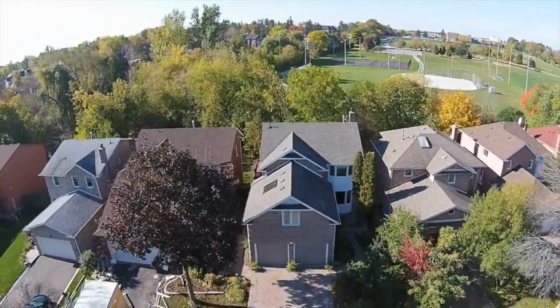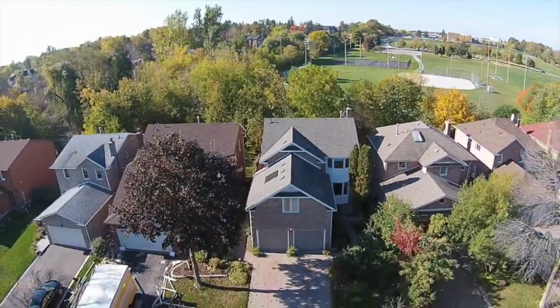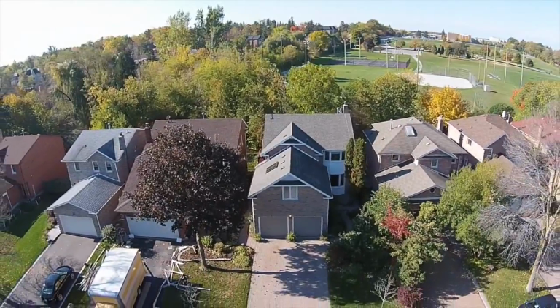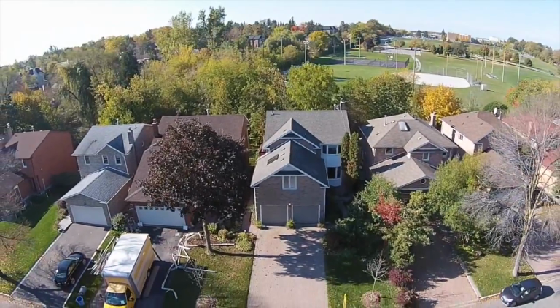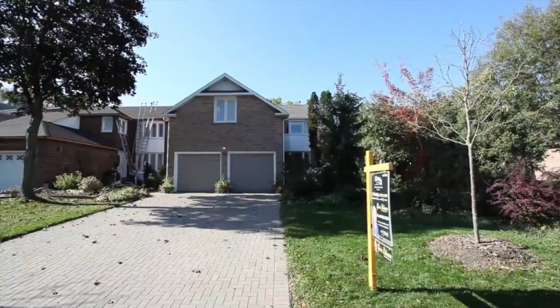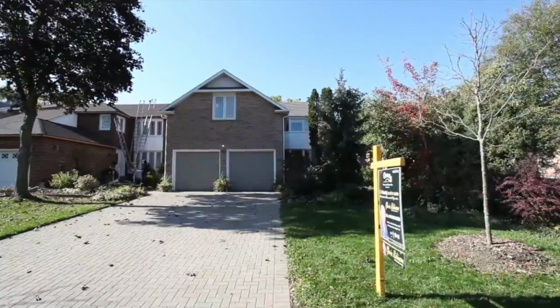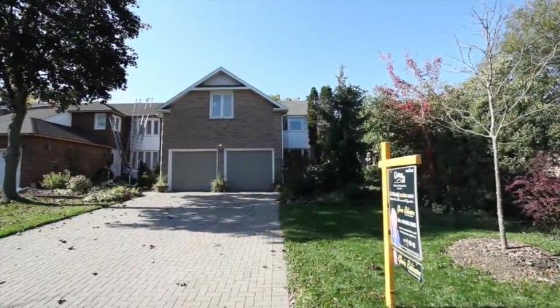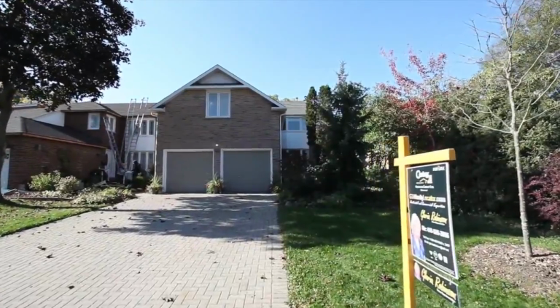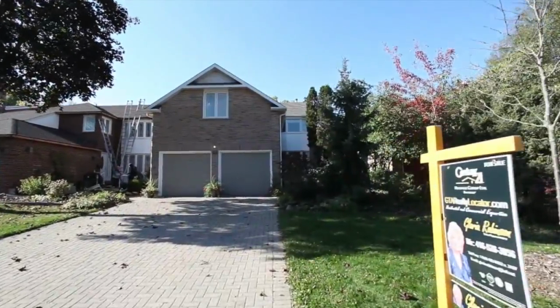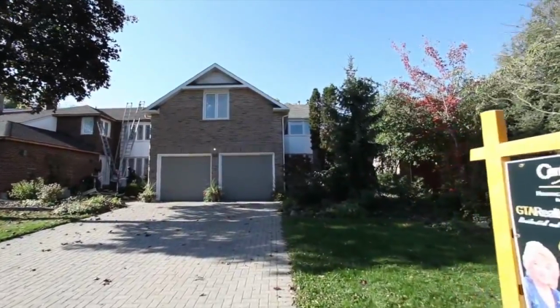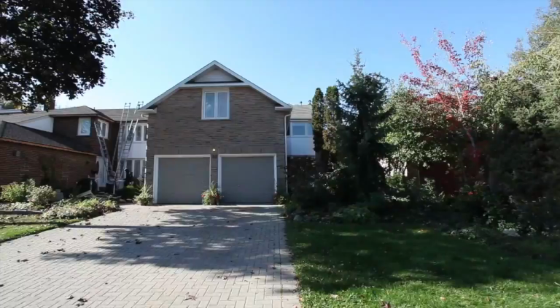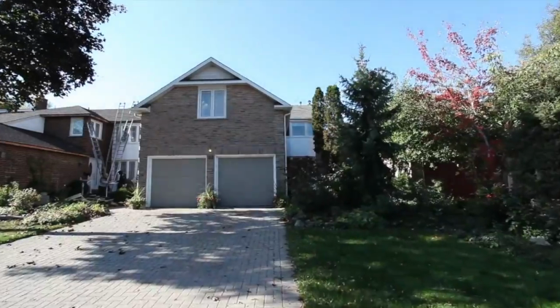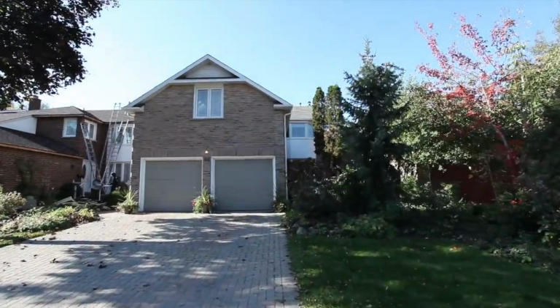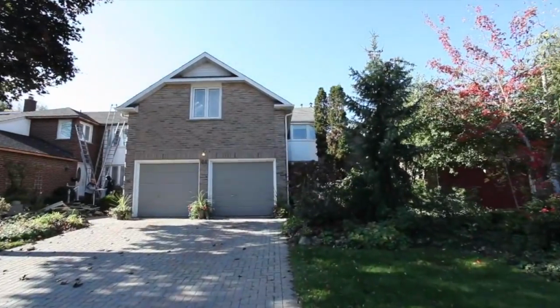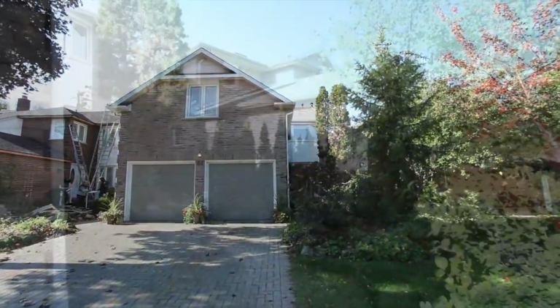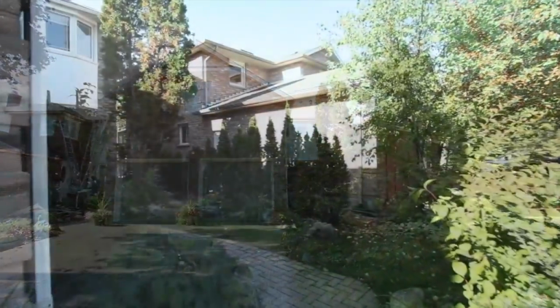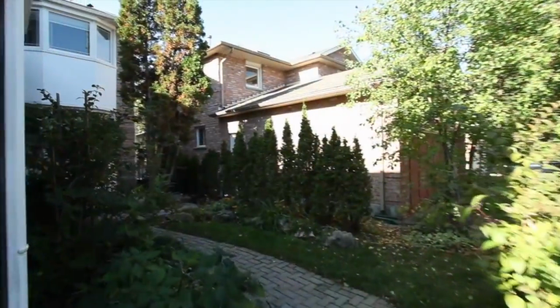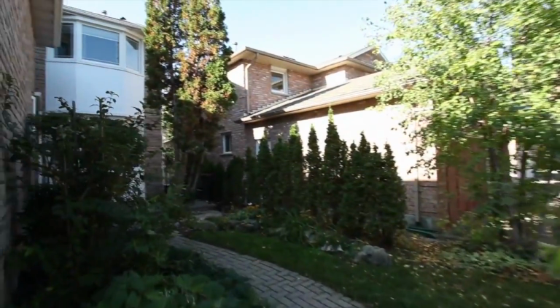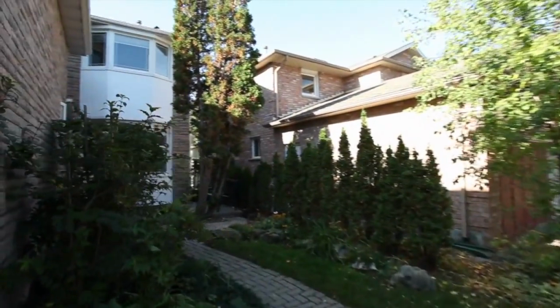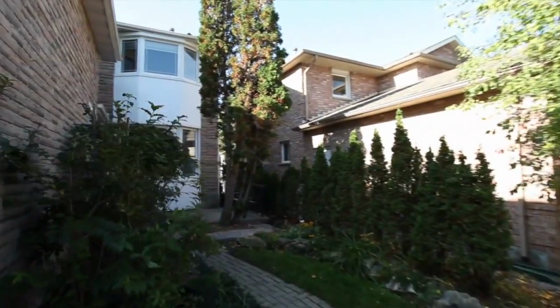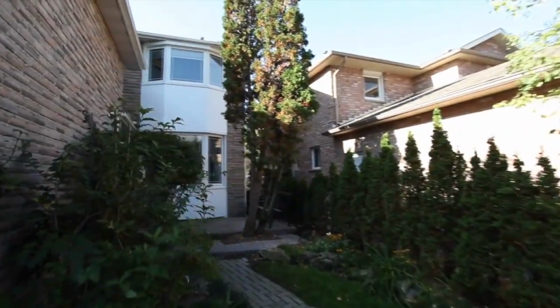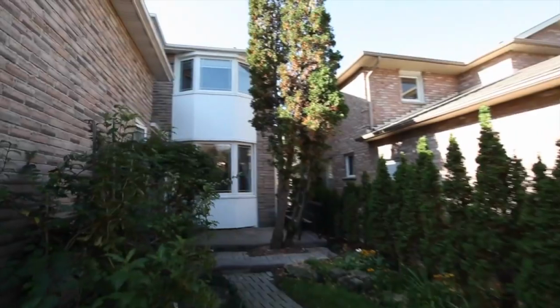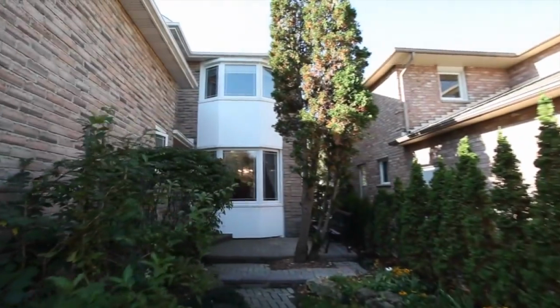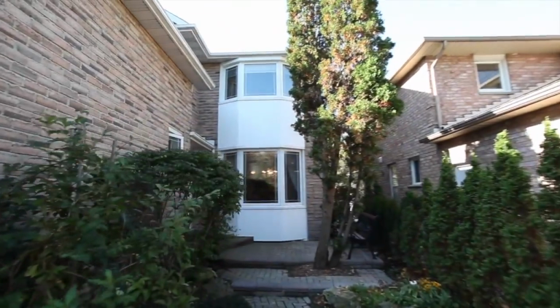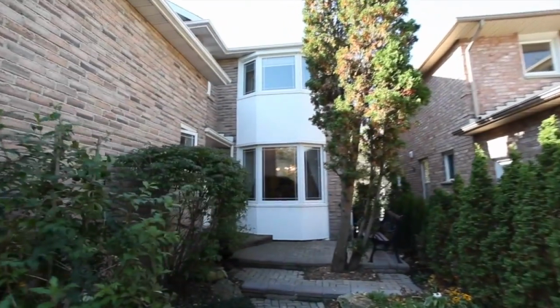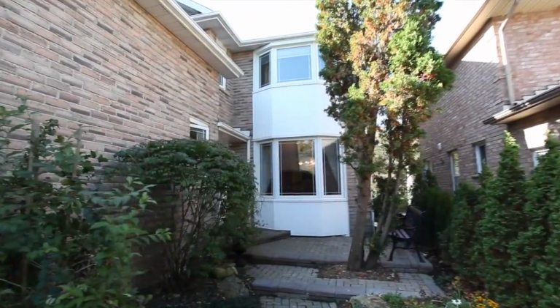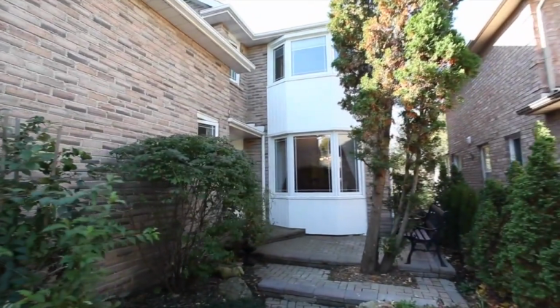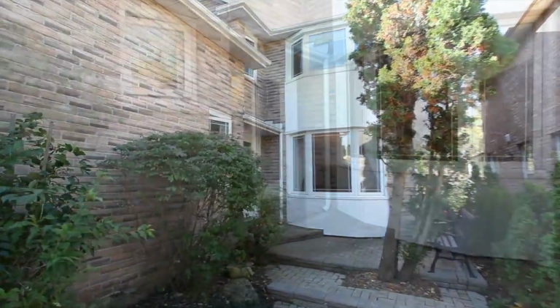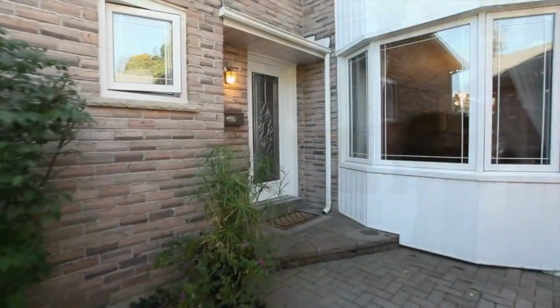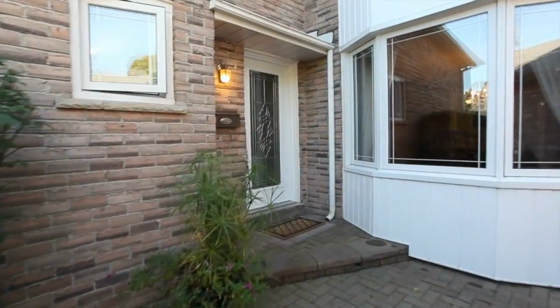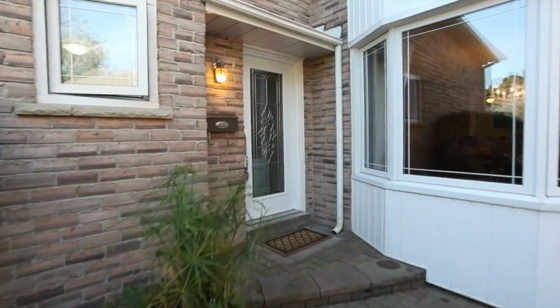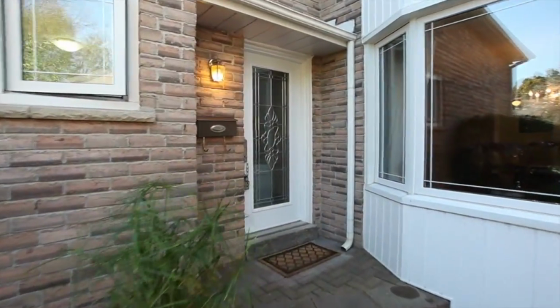Walkout basement apartment, newer hardwood floors on the main level, new laminate flooring in basement, newer windows and doors 2010, high efficiency gas furnace and air conditioner 2010, roof shingles 2015, new light fixtures 2015.